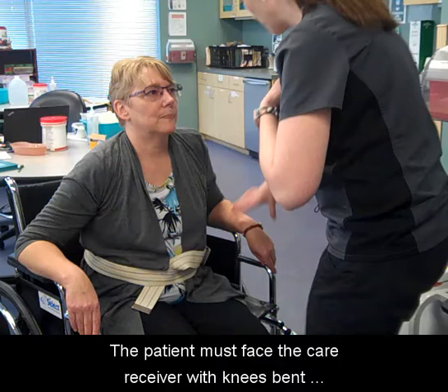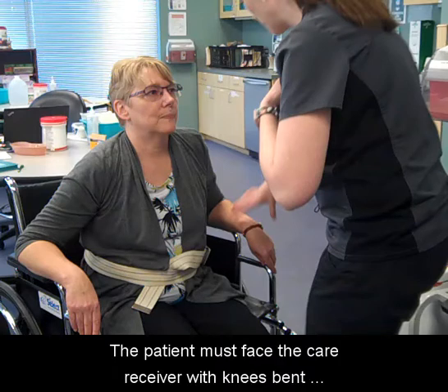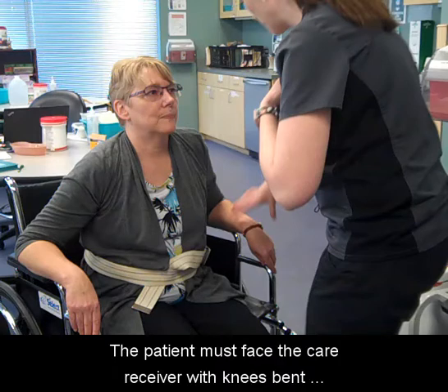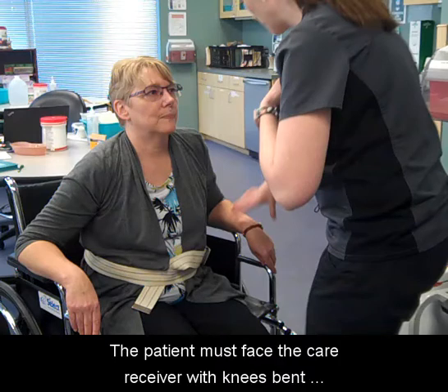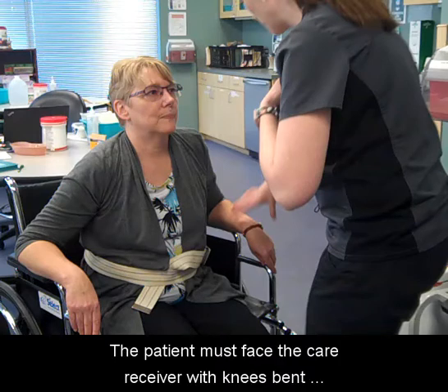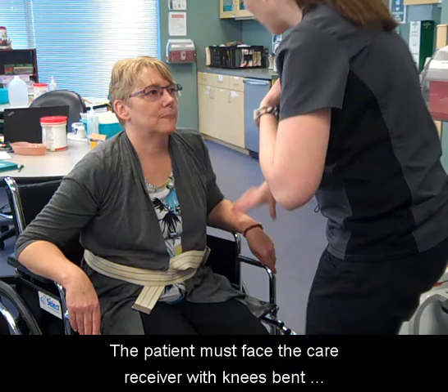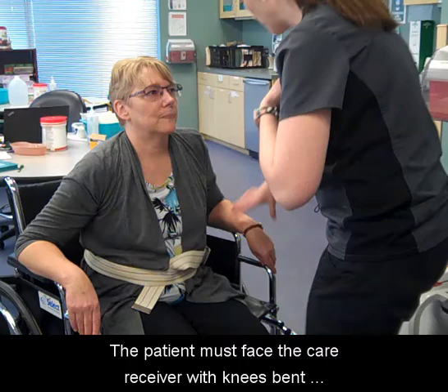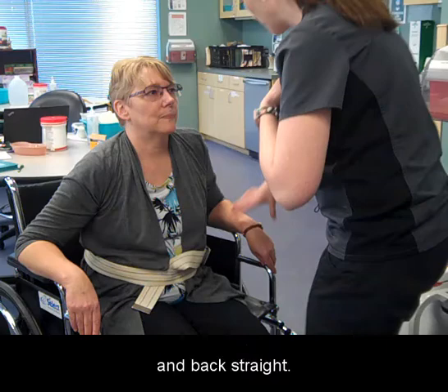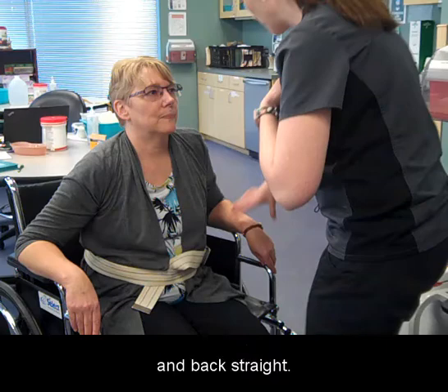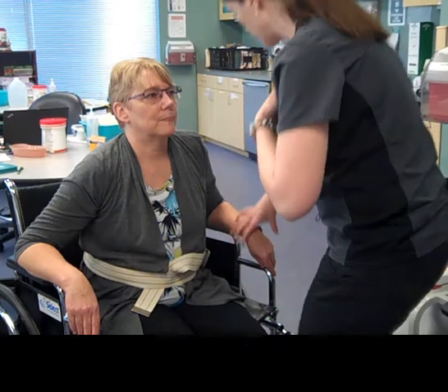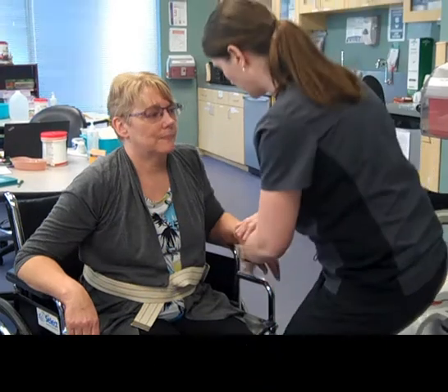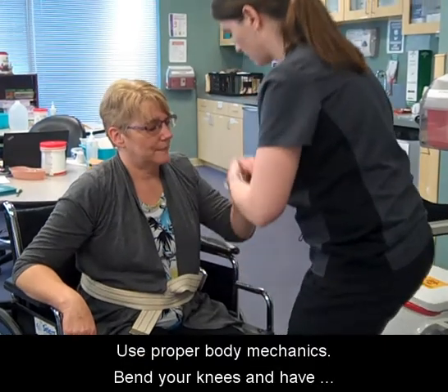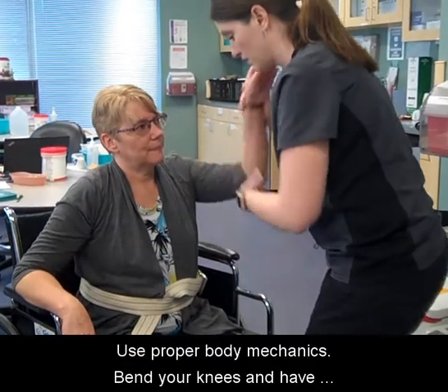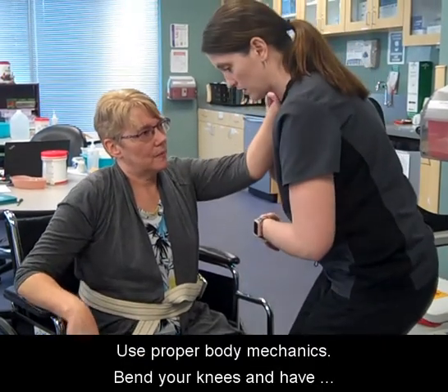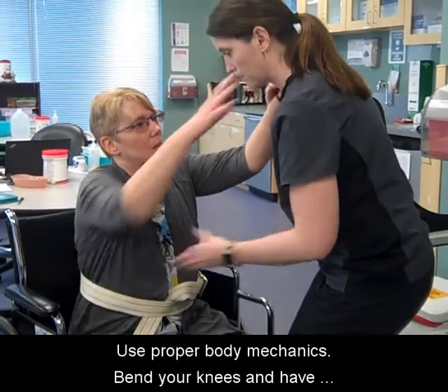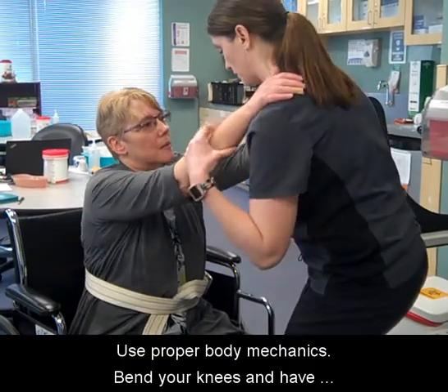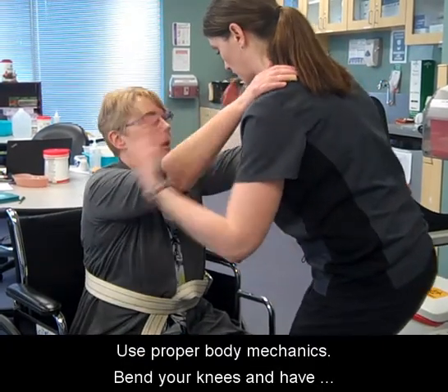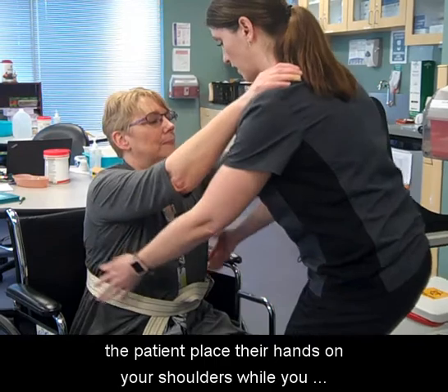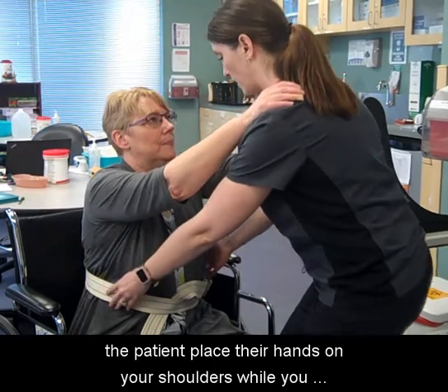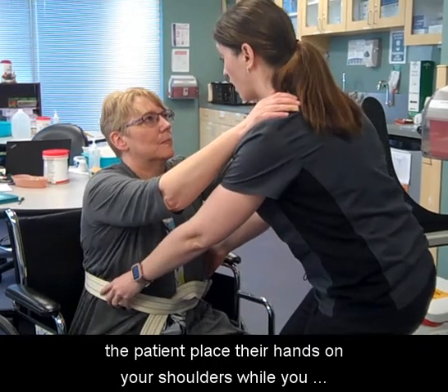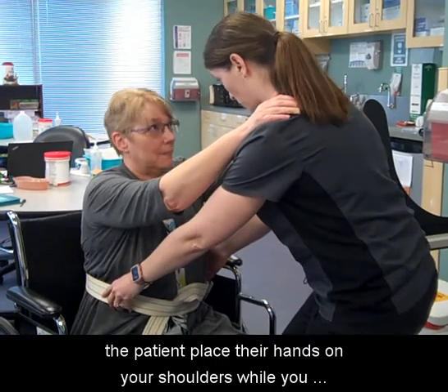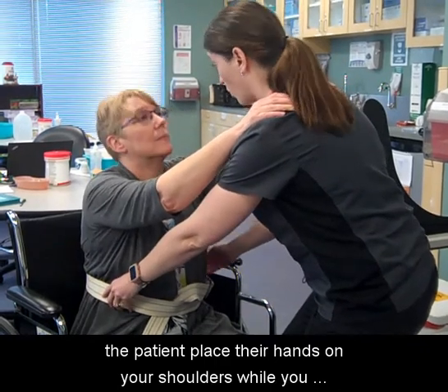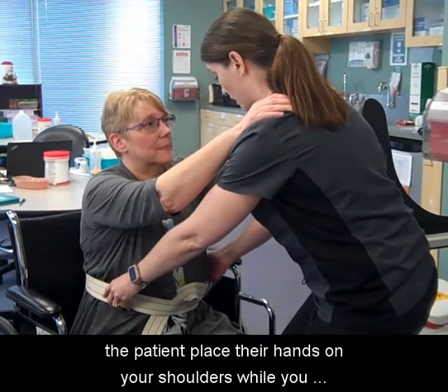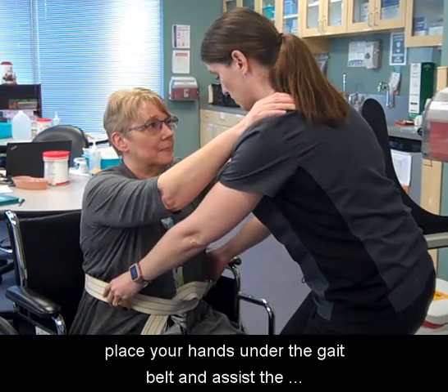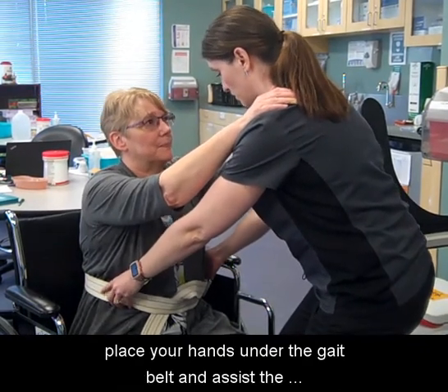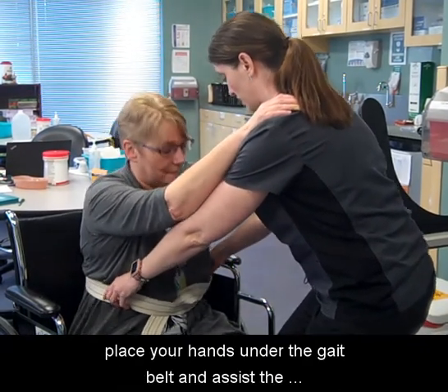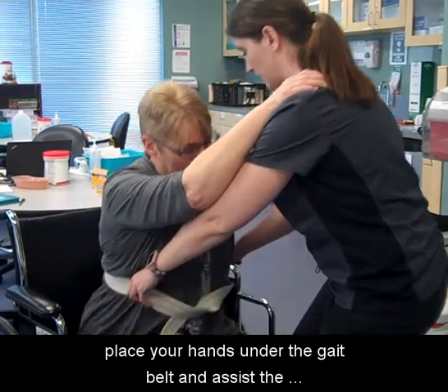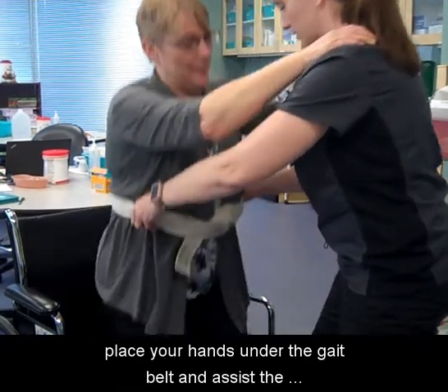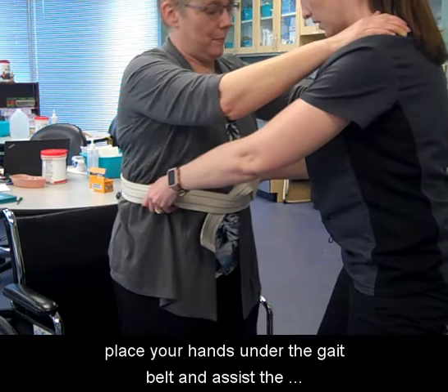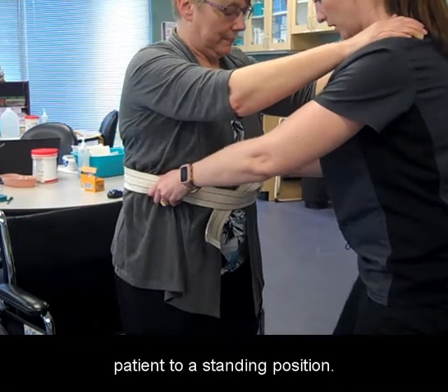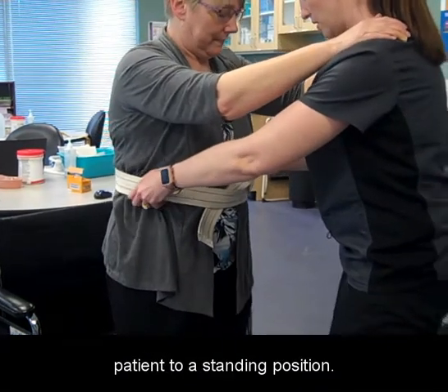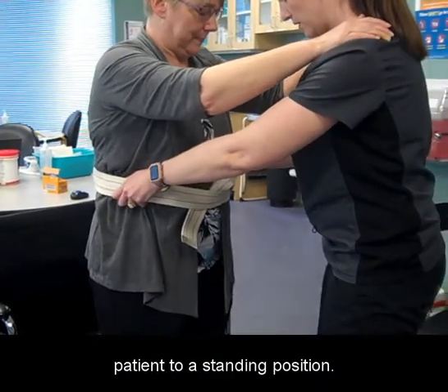The patient must face the care receiver with knees bent and back straight. Use proper body mechanics. Bend your knees and have the patient place their hands on your shoulders while you place your hands under the gait belt and assist the patient to a standing position.